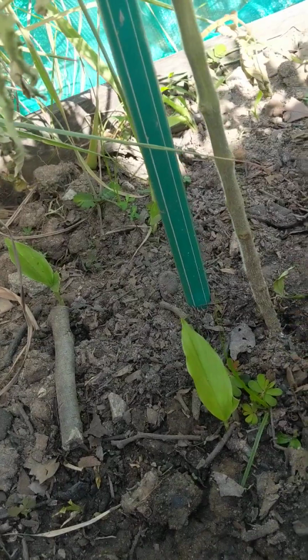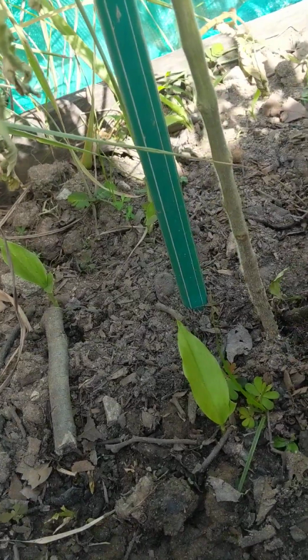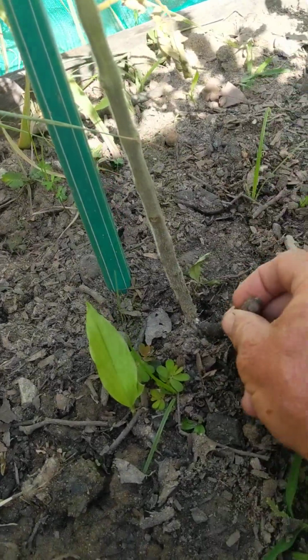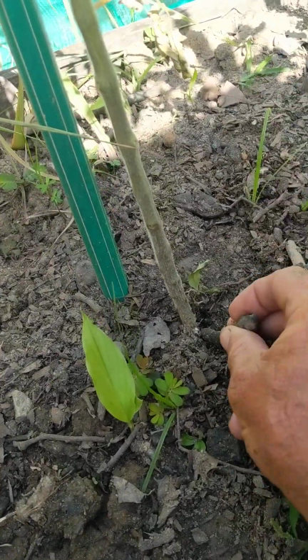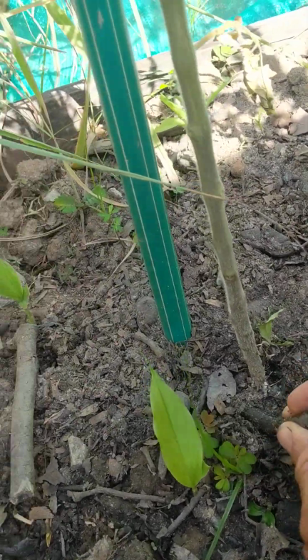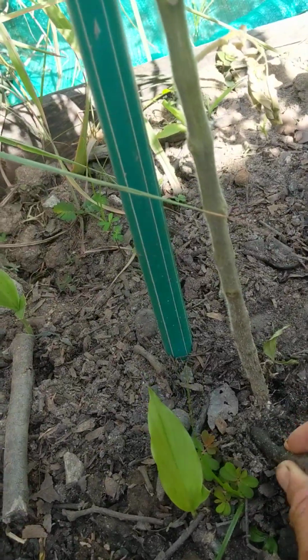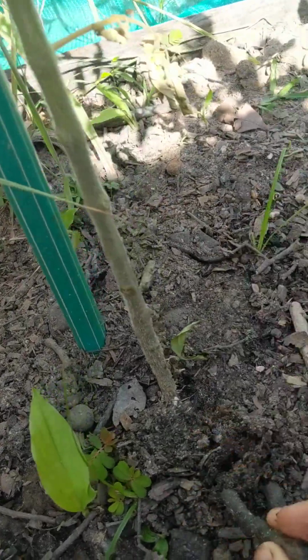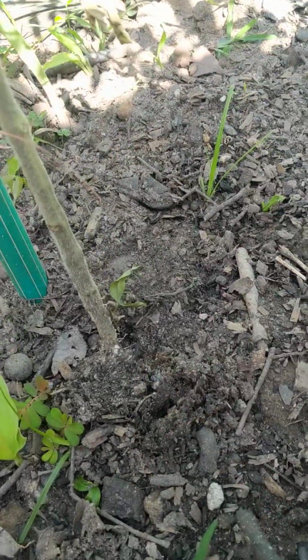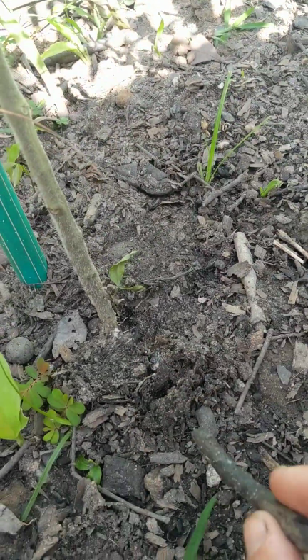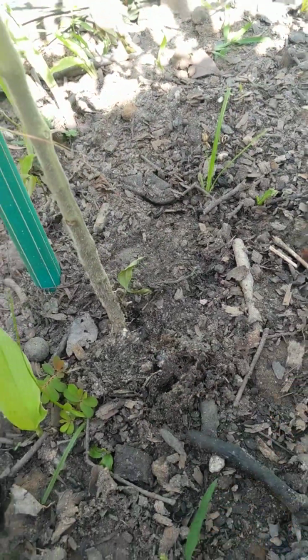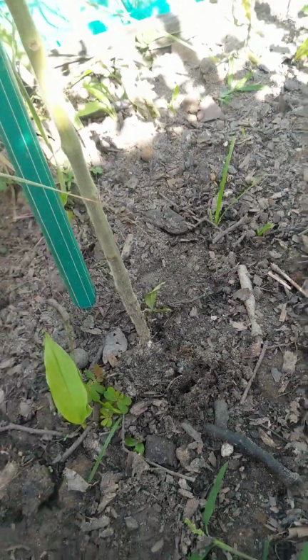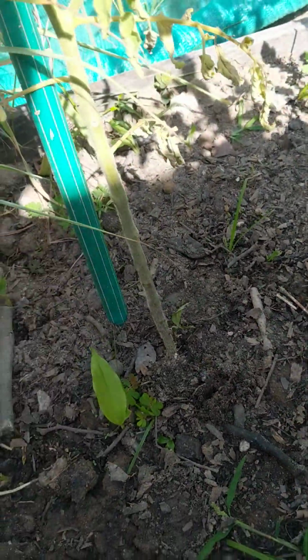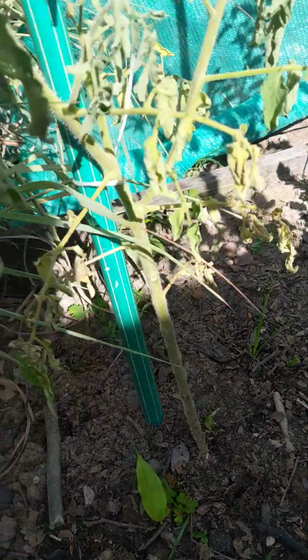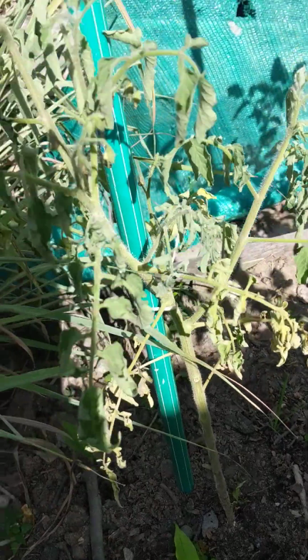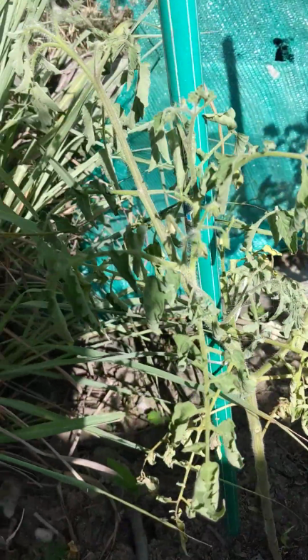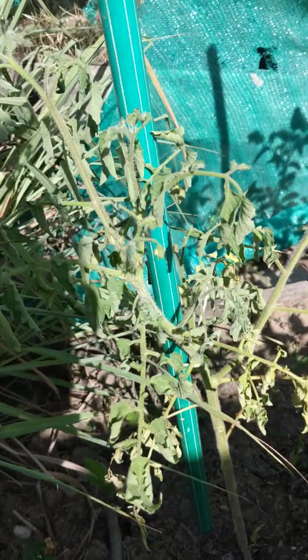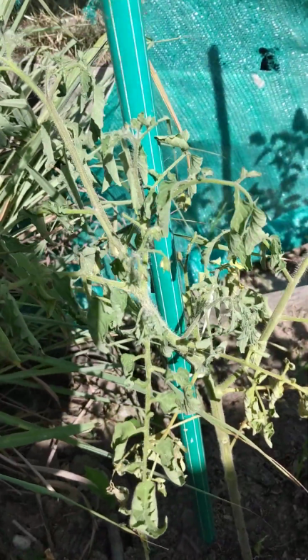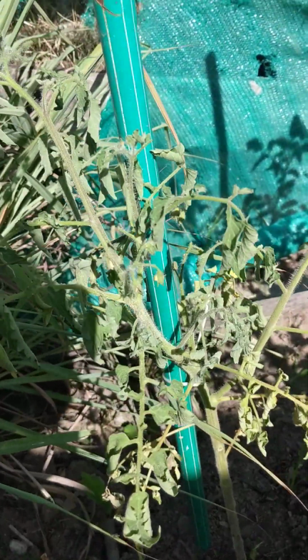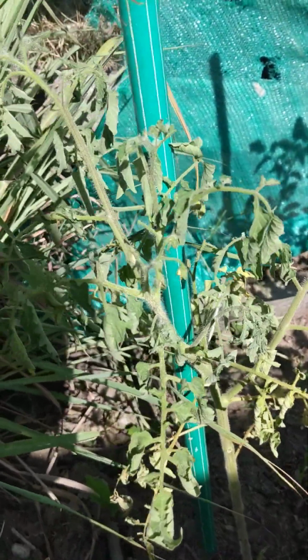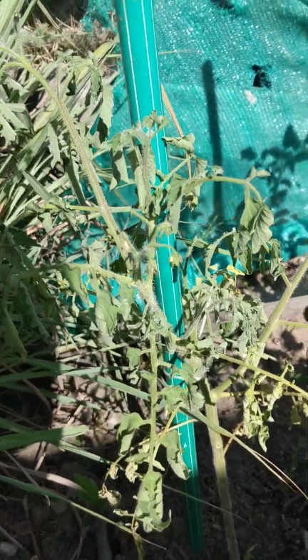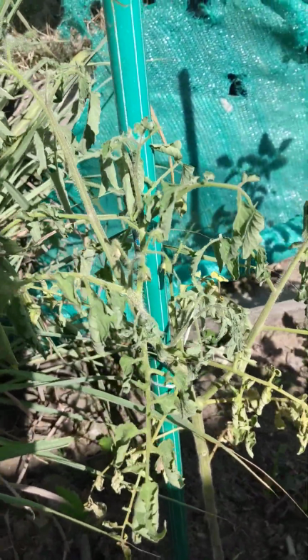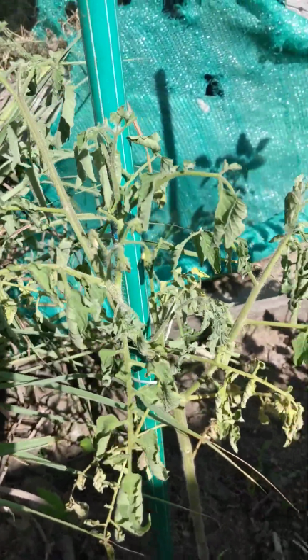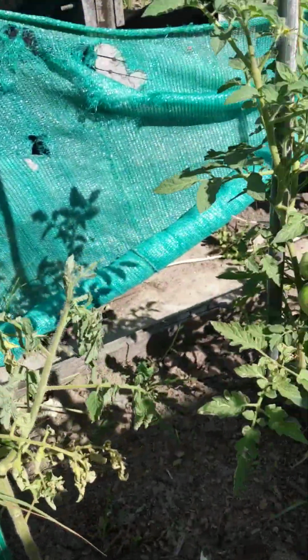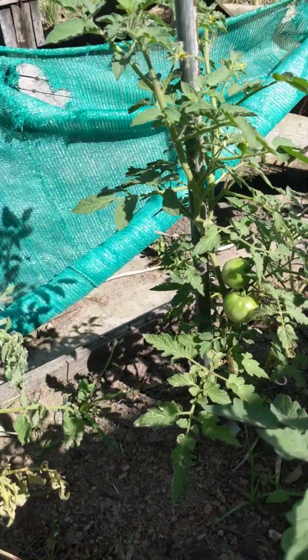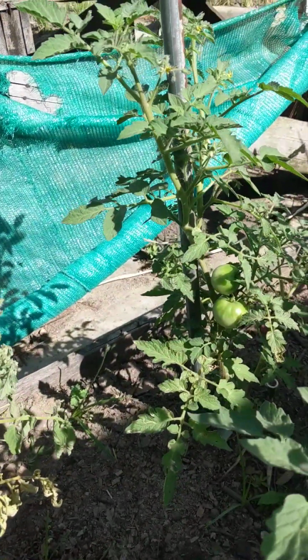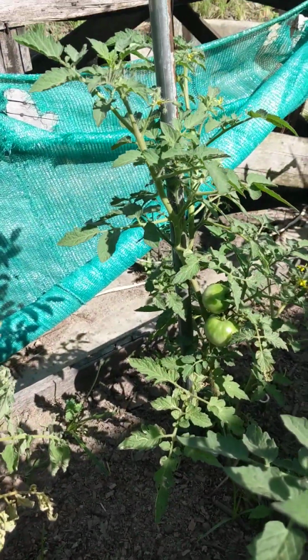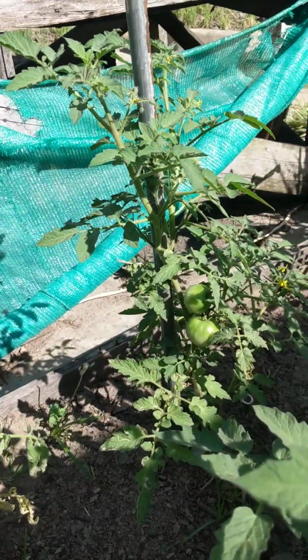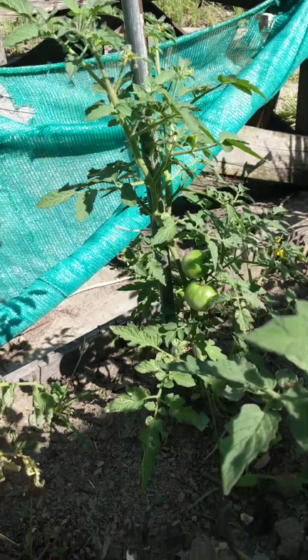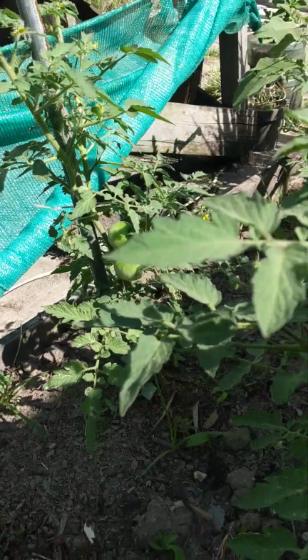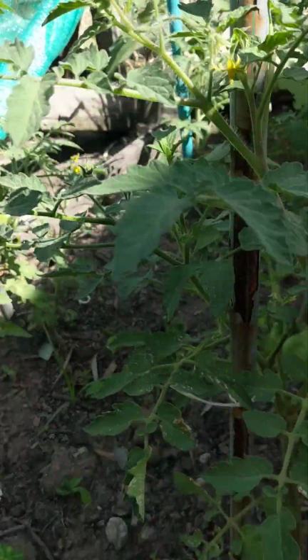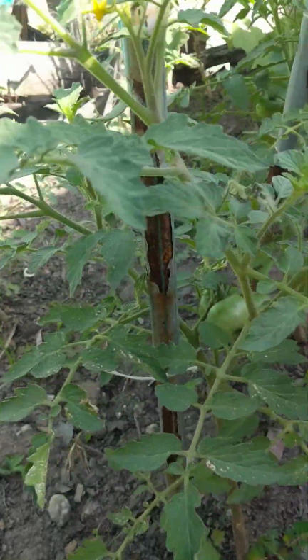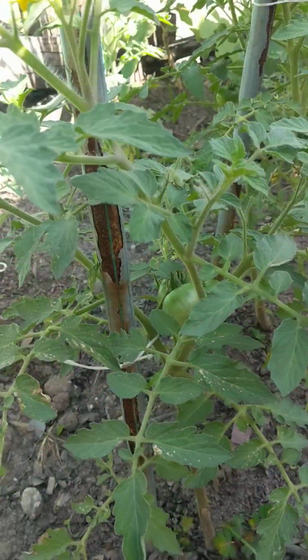So I'm going to treat it with the copper — for that I bring the copper. And I'm going to put the seaweed extract too, to see if I can recover it and how I can stop the cygnet from spreading to the next plant.